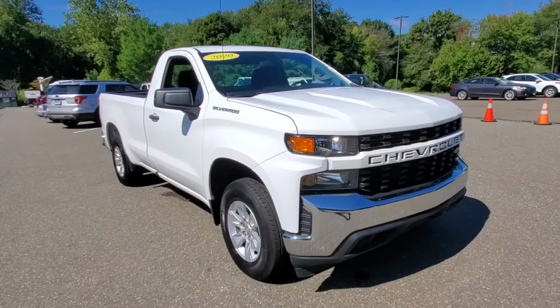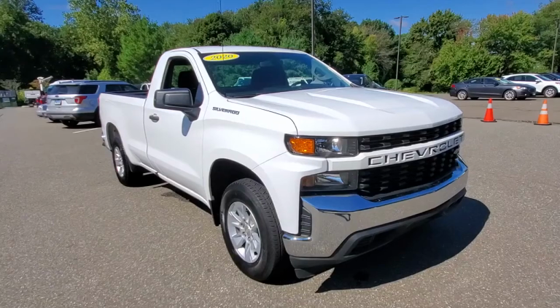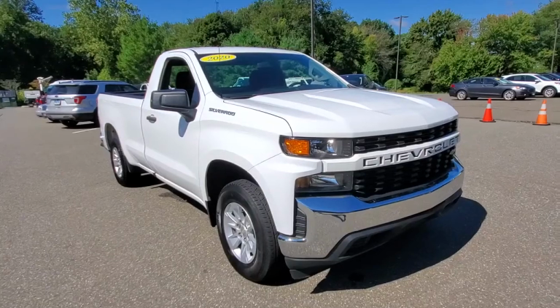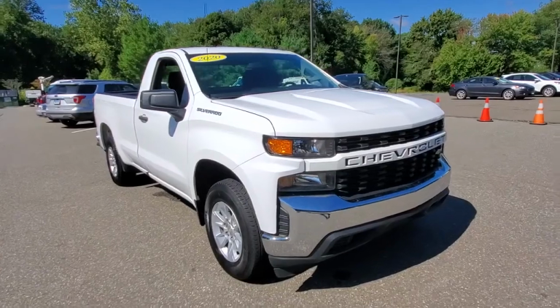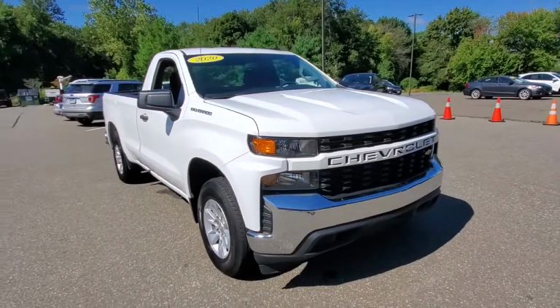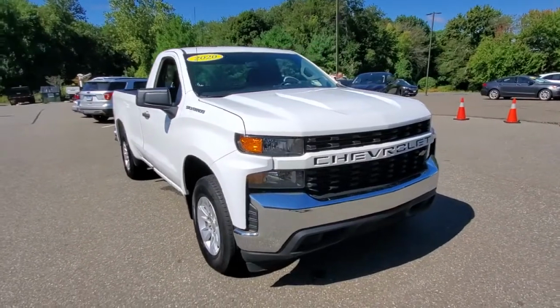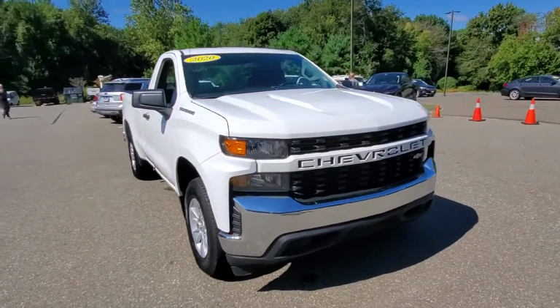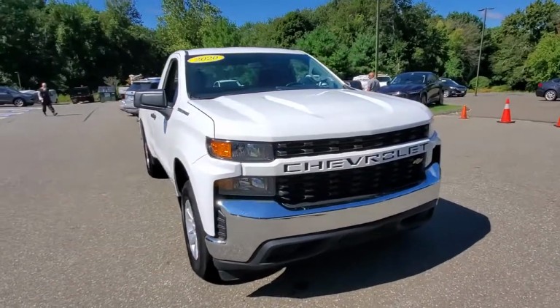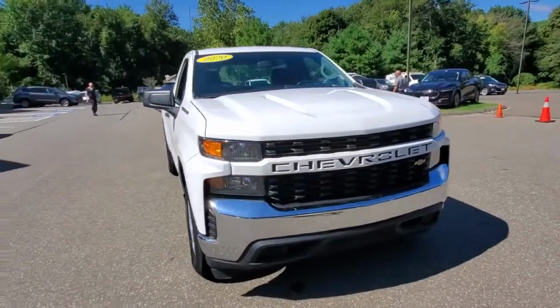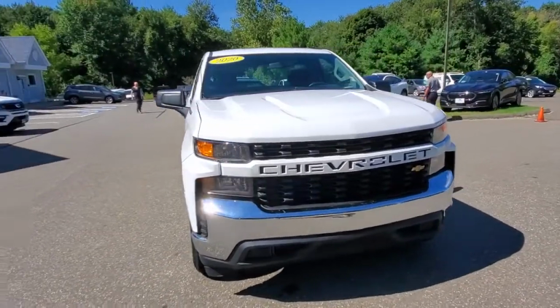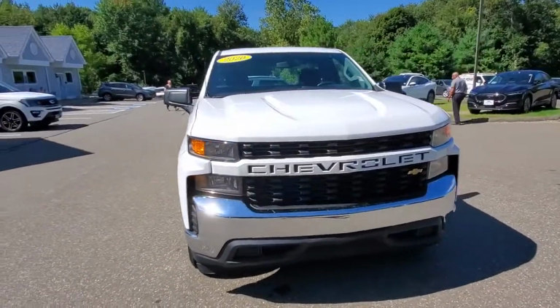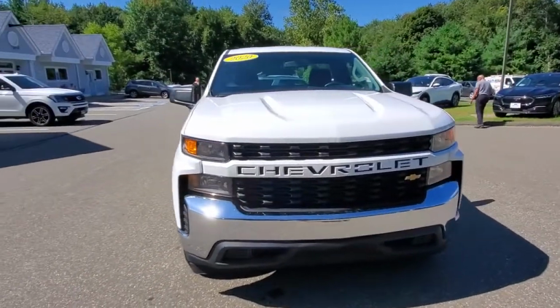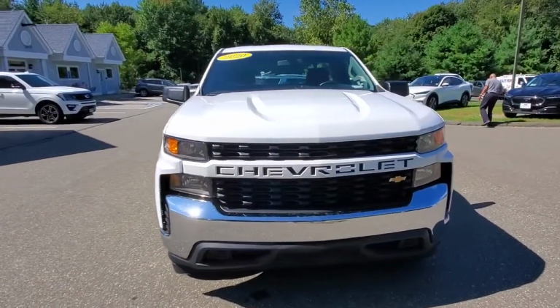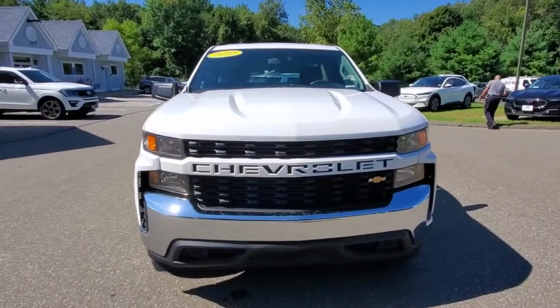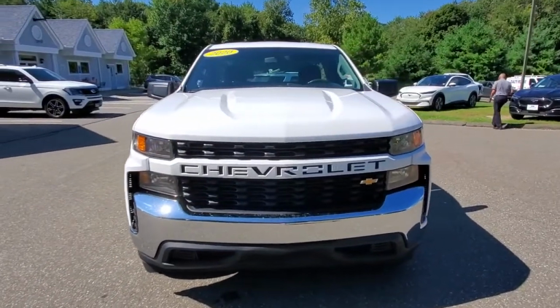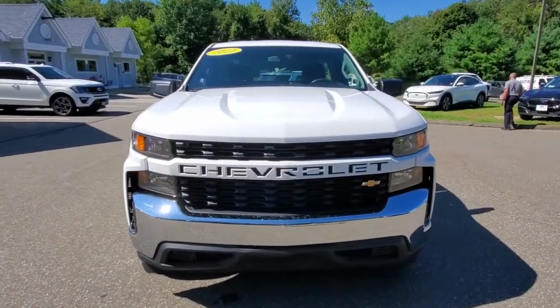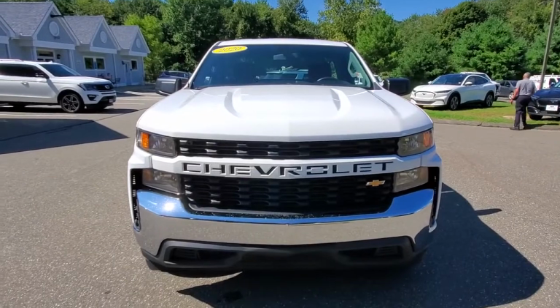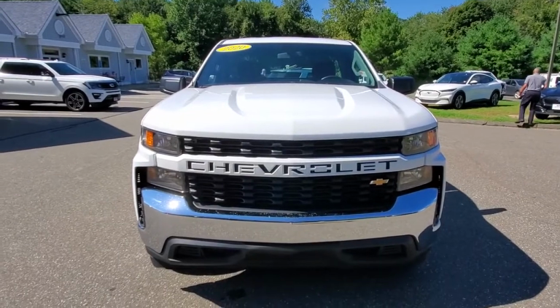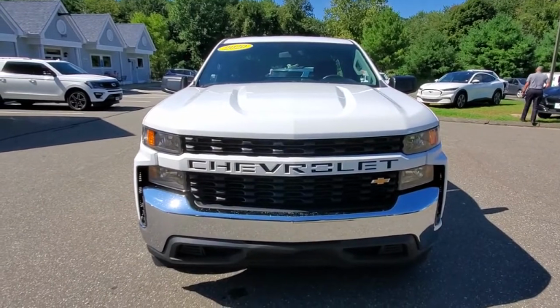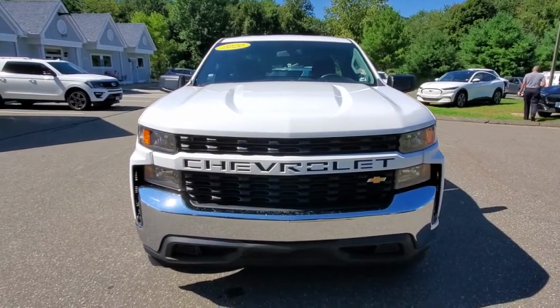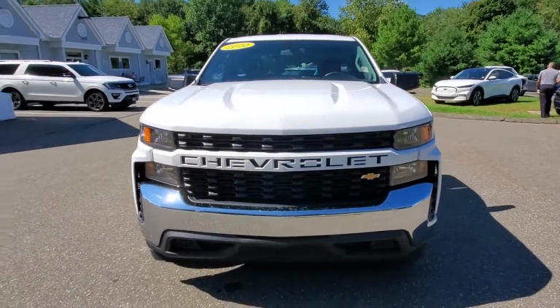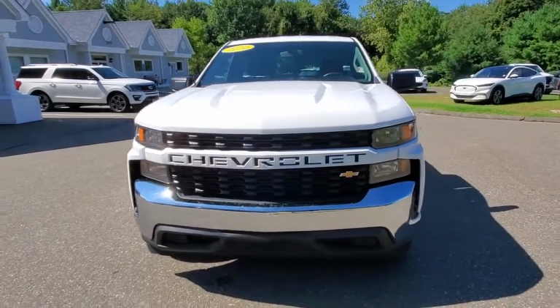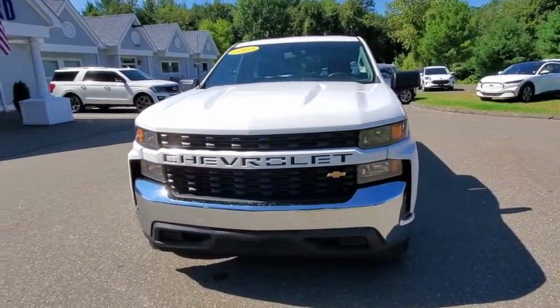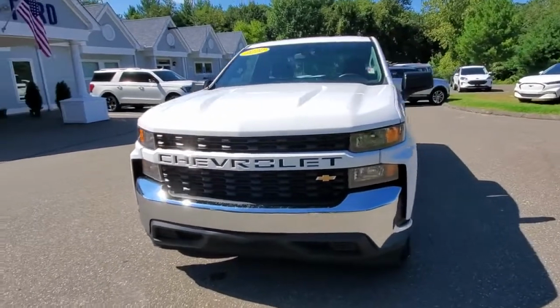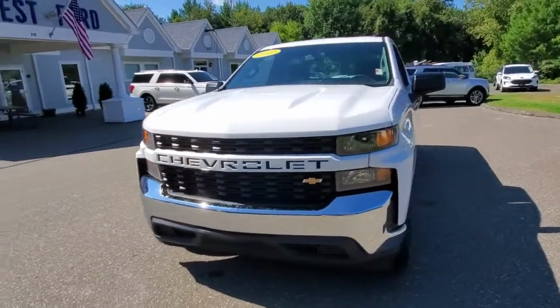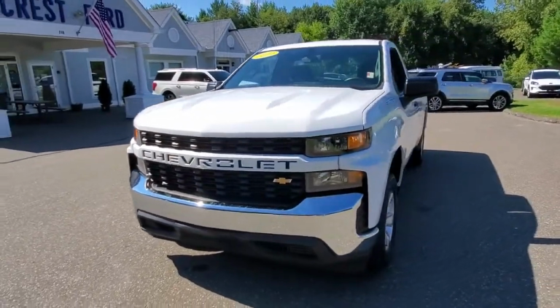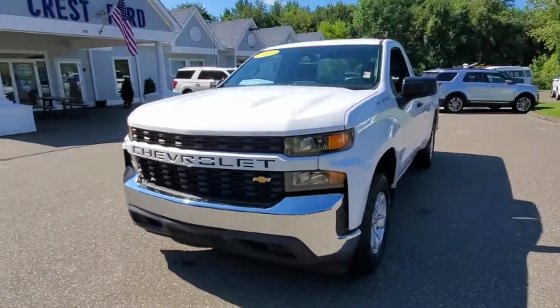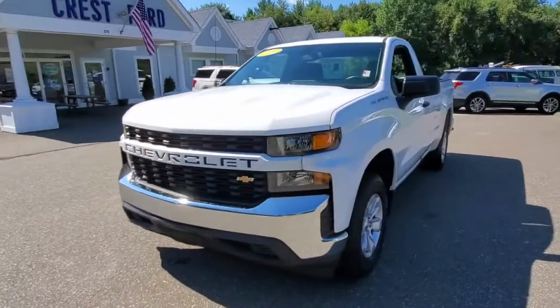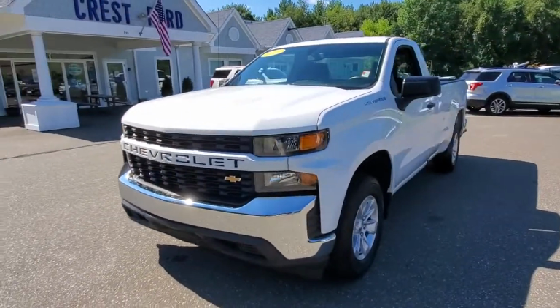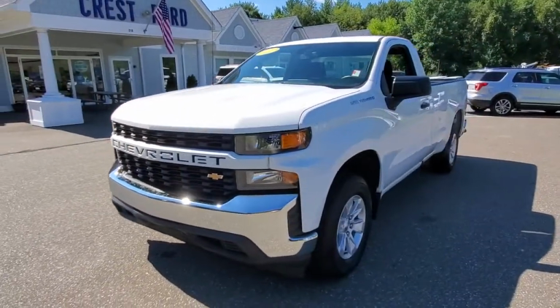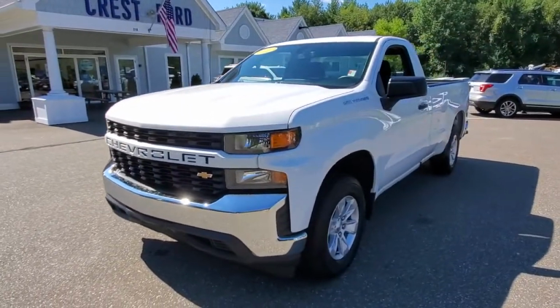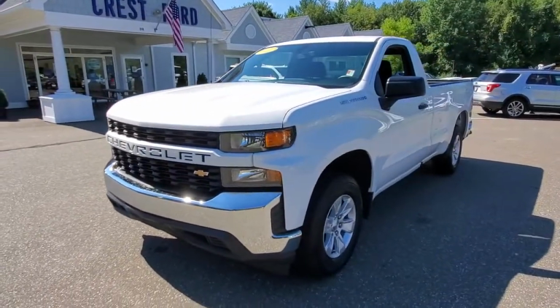Look no further than the 2020 Chevrolet Silverado 1500. This vehicle still has fewer than 25,000 miles on the clock, so it won't last long.